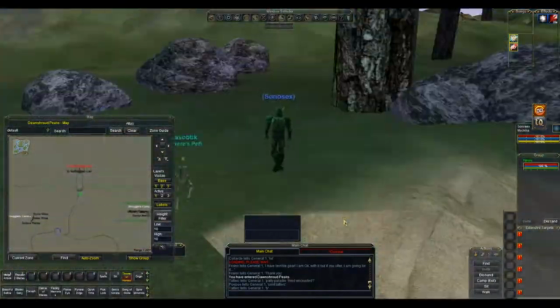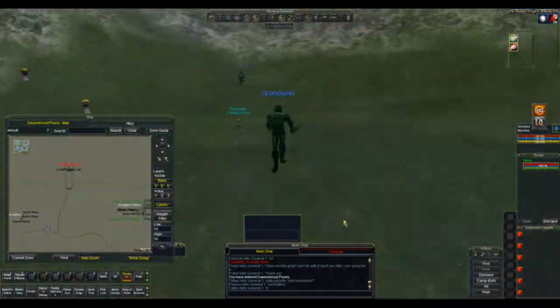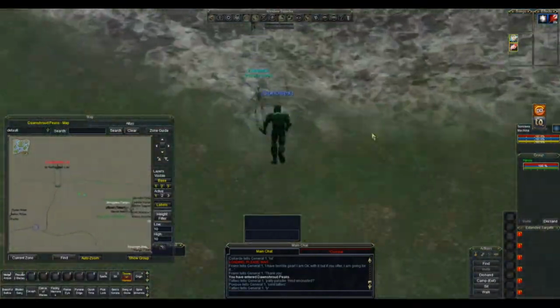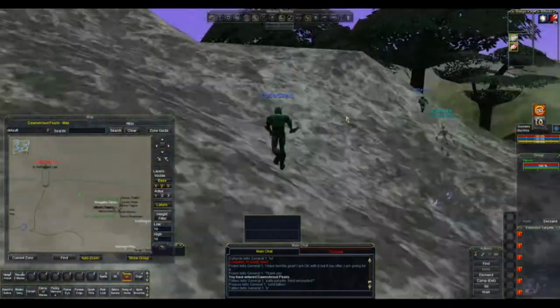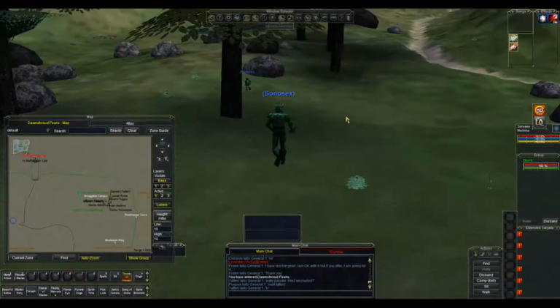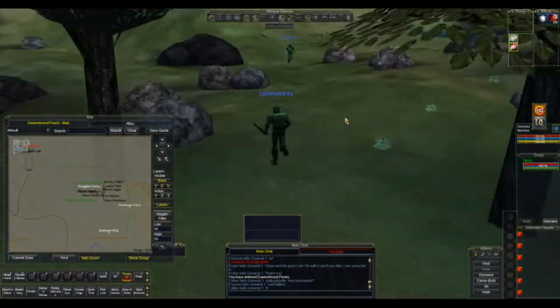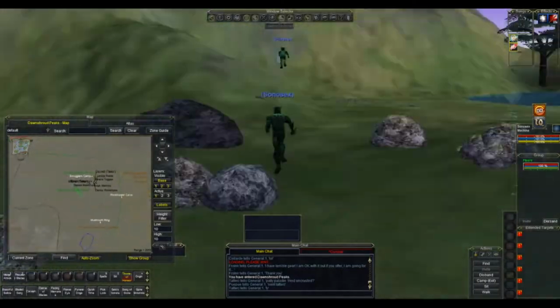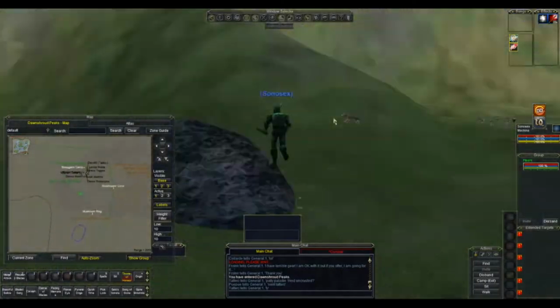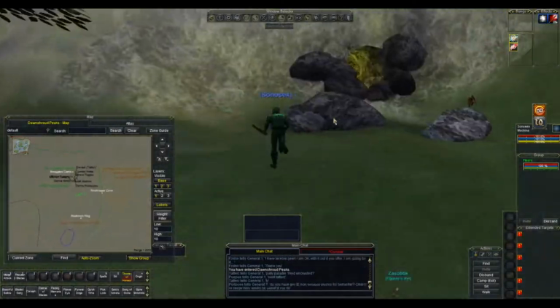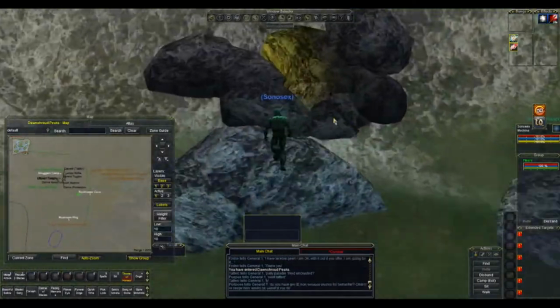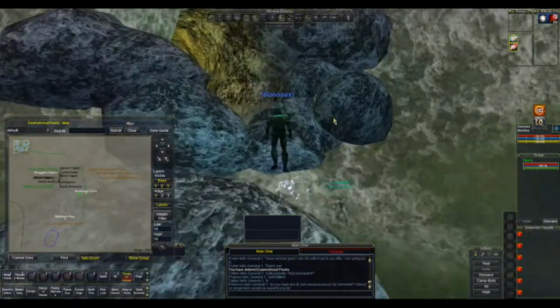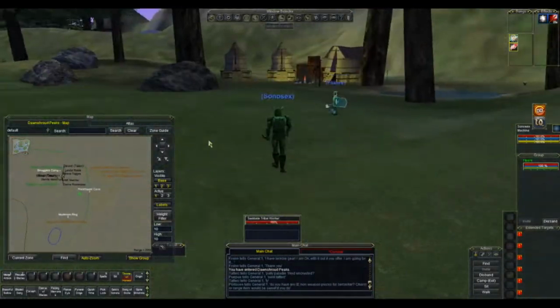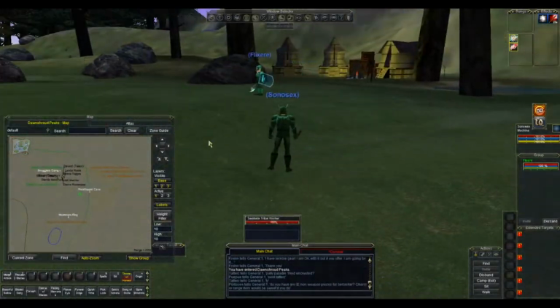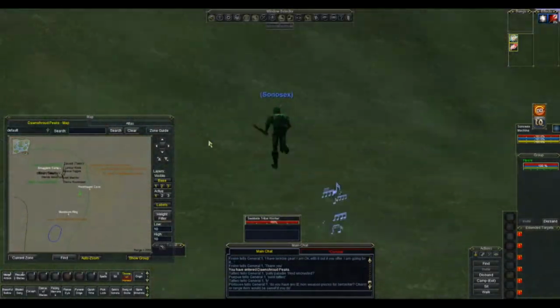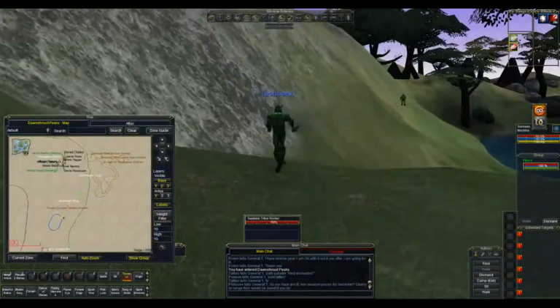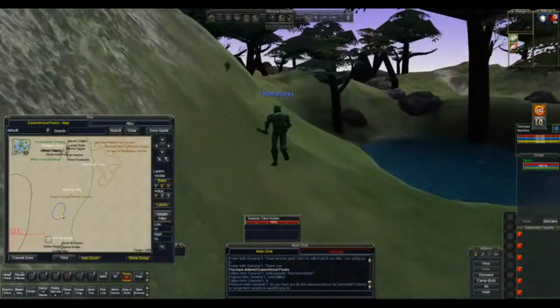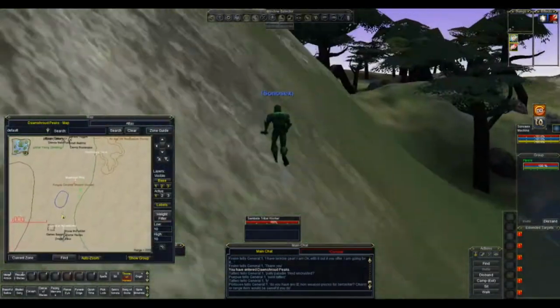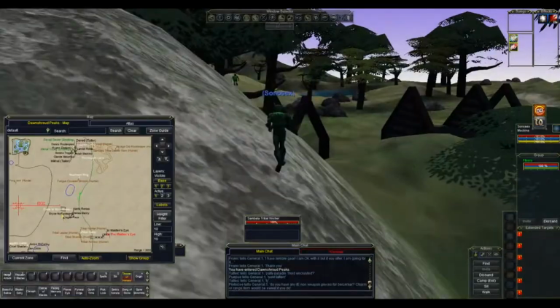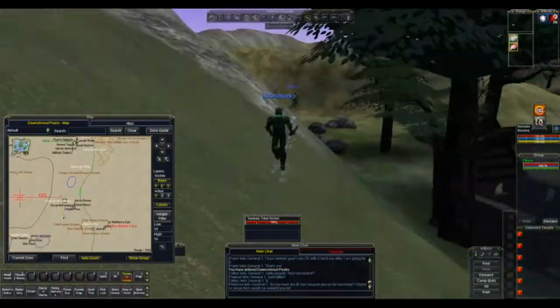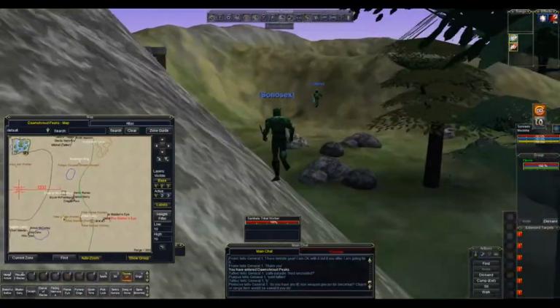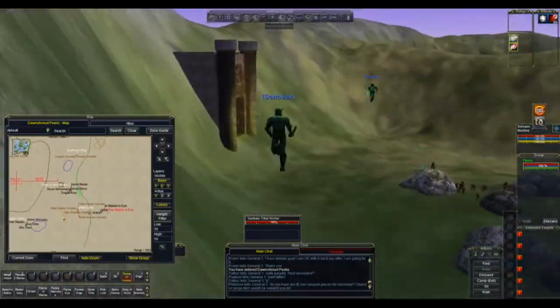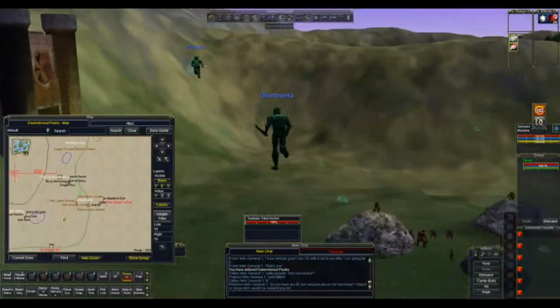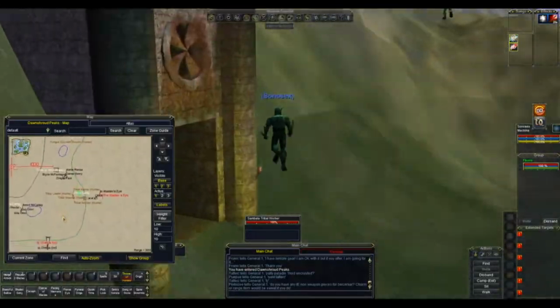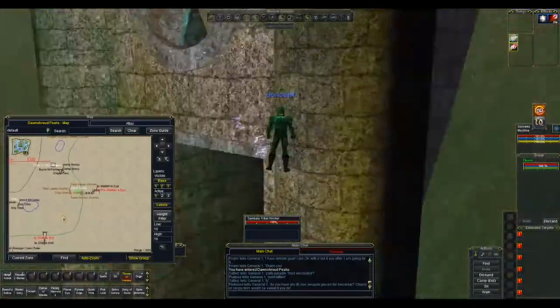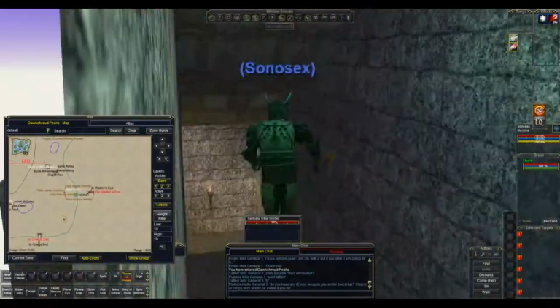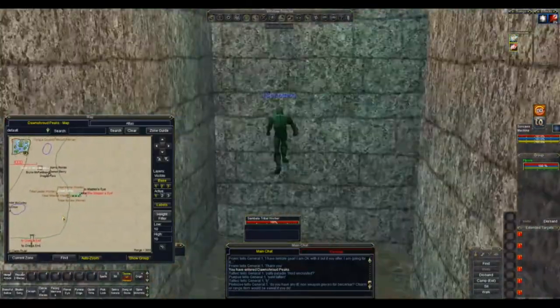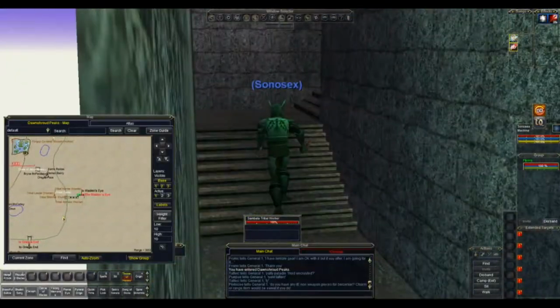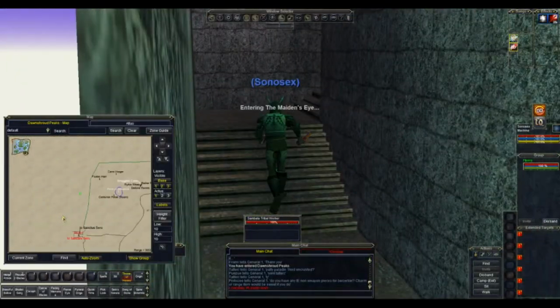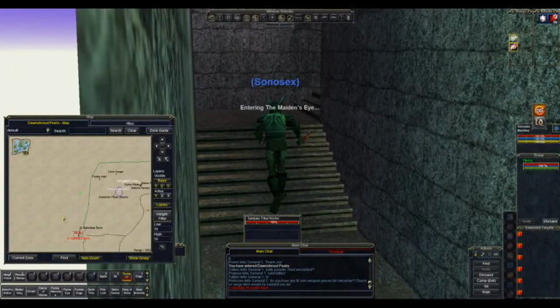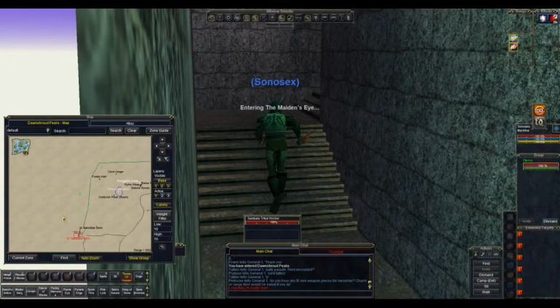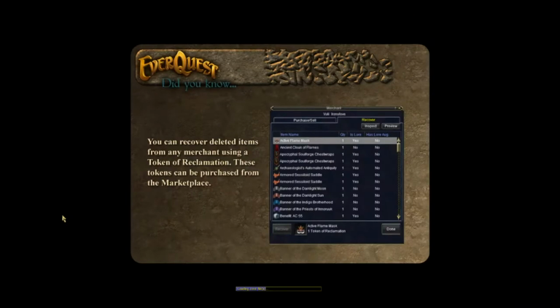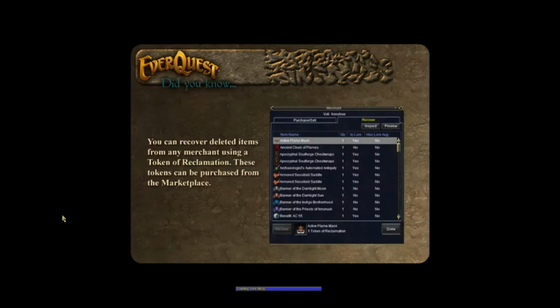In Dawn Shroud Peaks, try to keep to the zone wall and go west. Make sure you cut out that corner because there are some nasty mobs in this area, and head along until we get to the western zone line which will take us into Maiden's Eye.